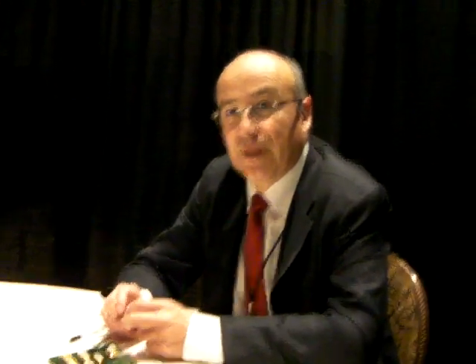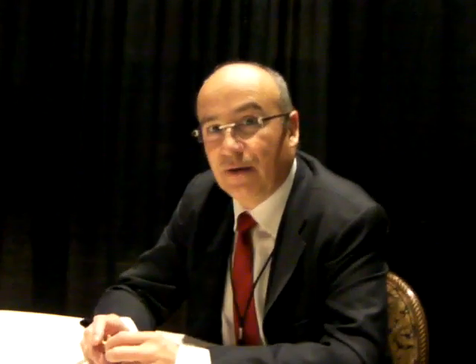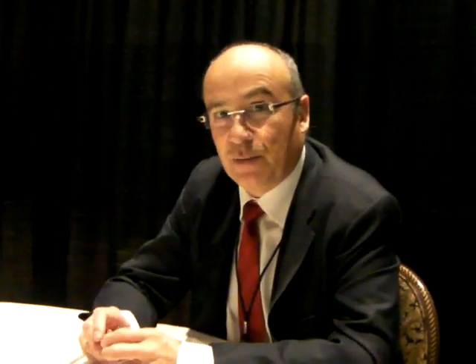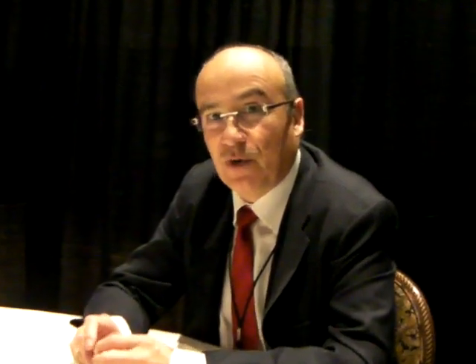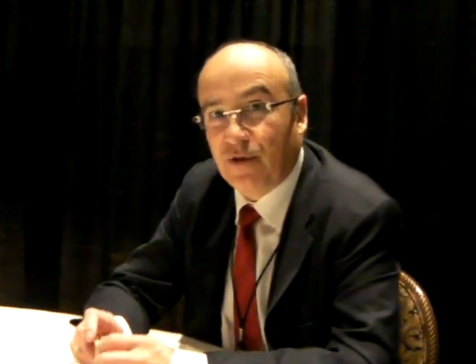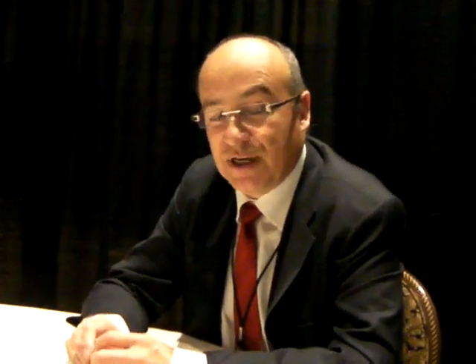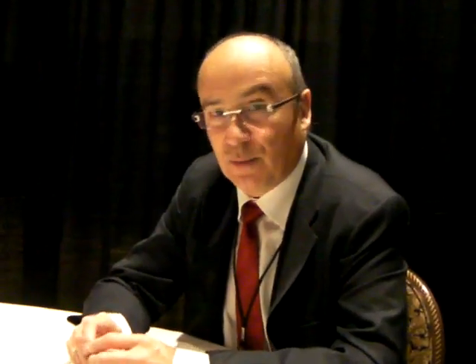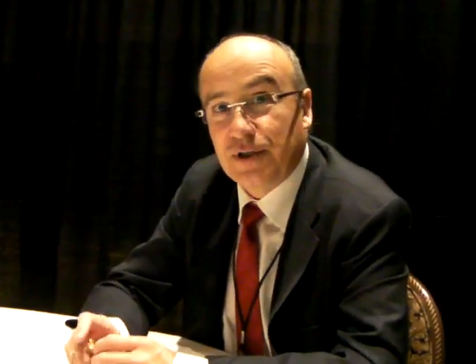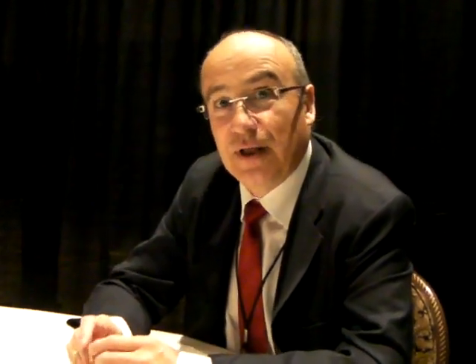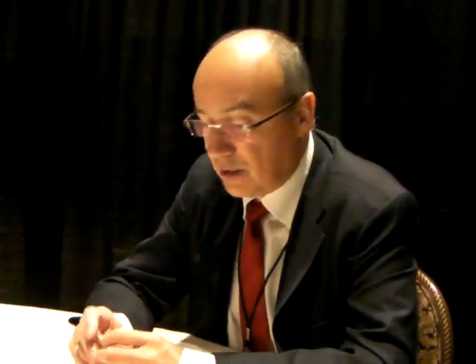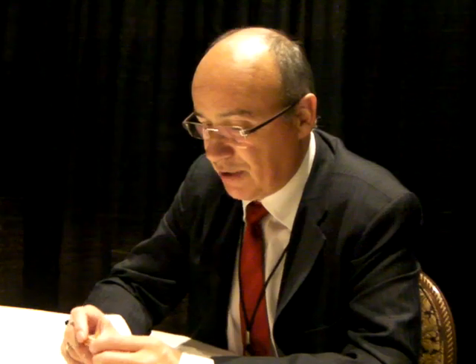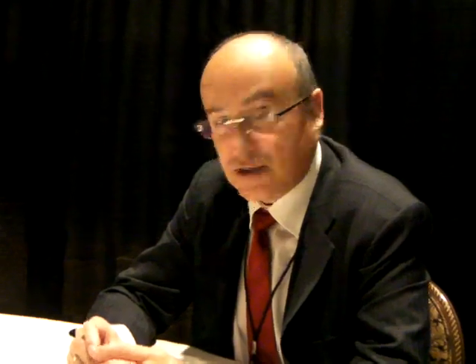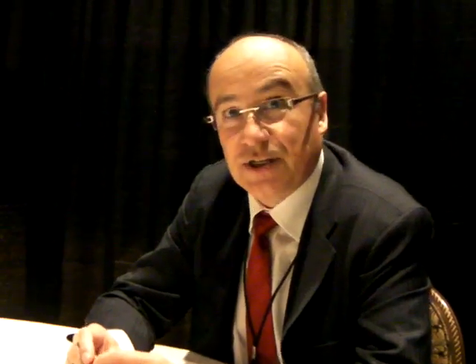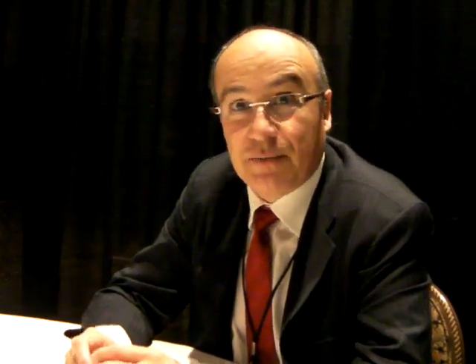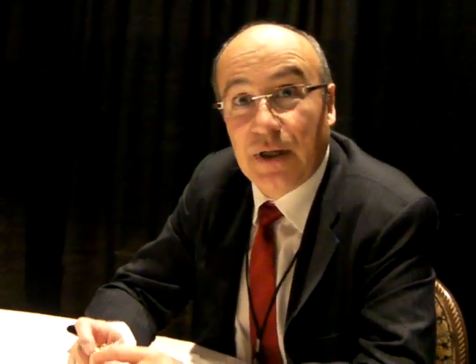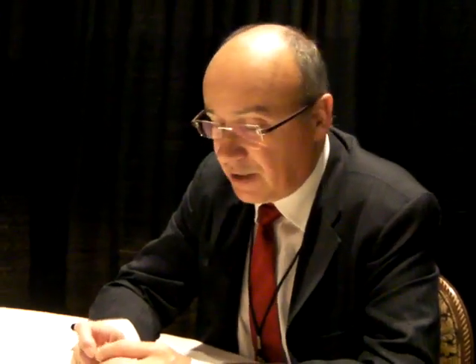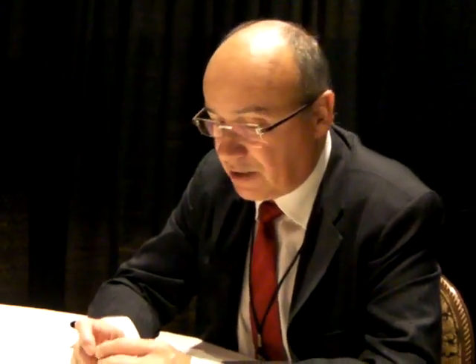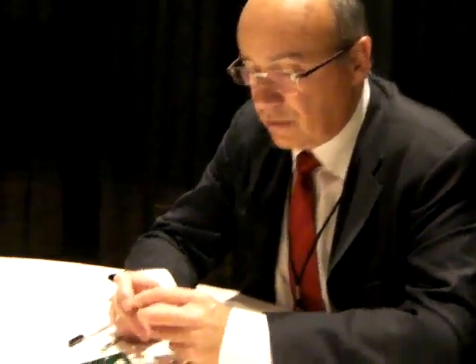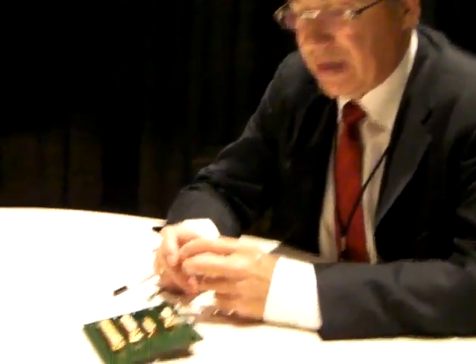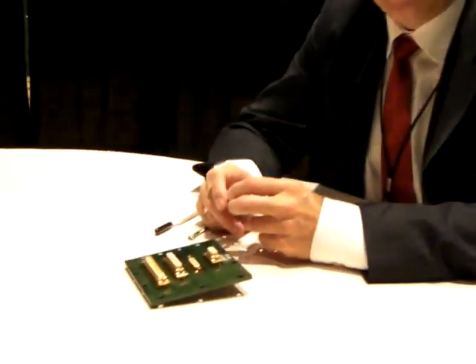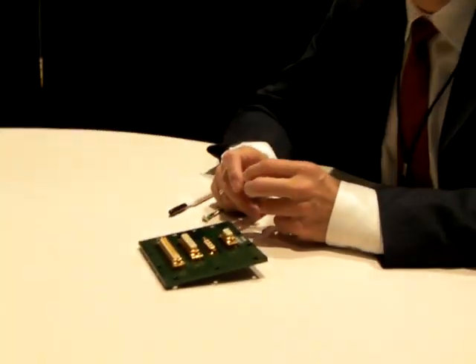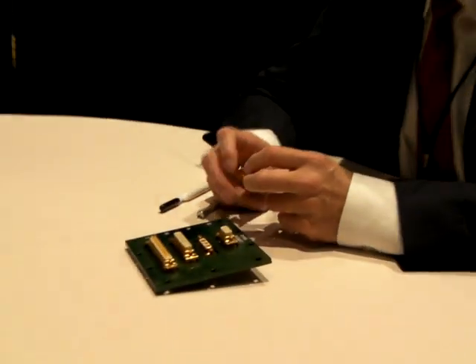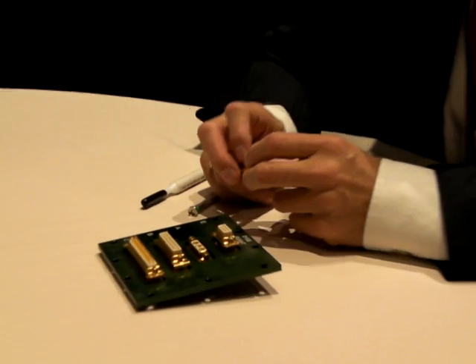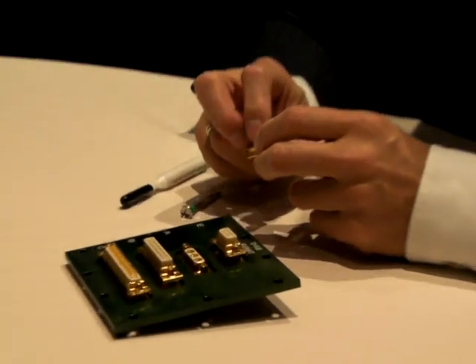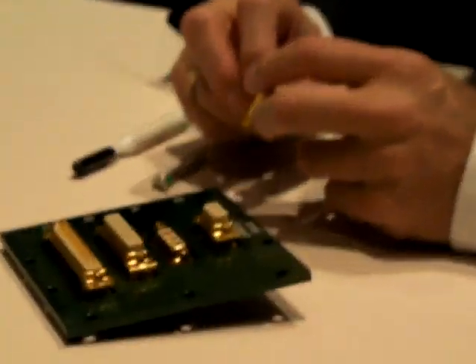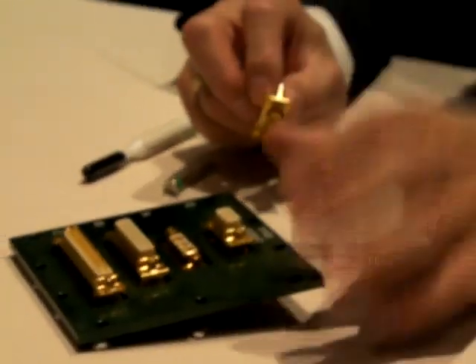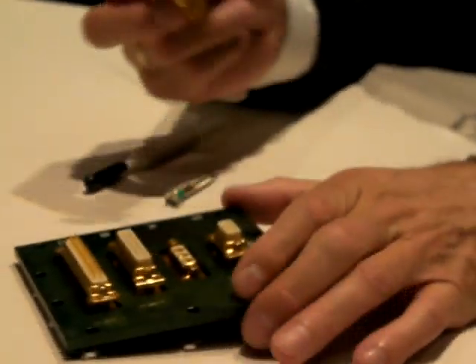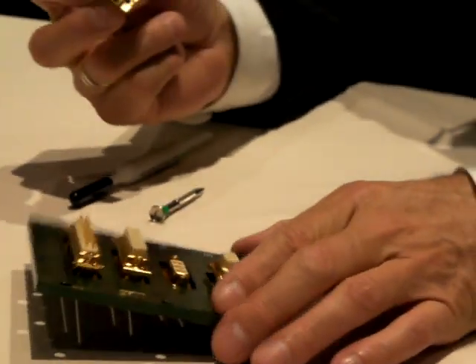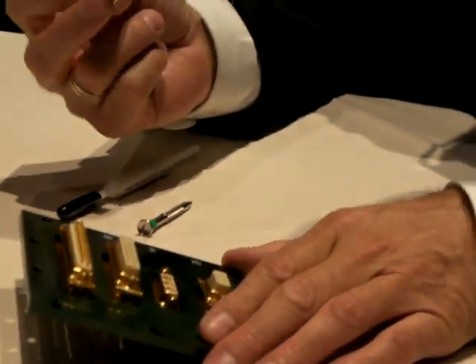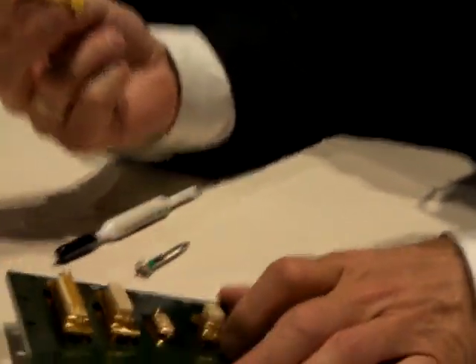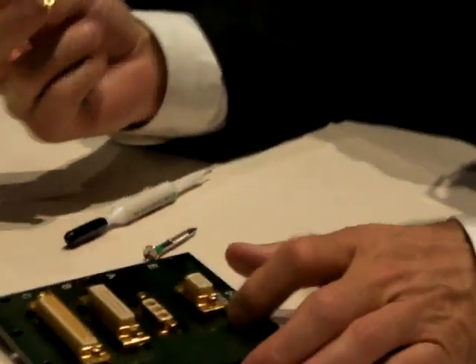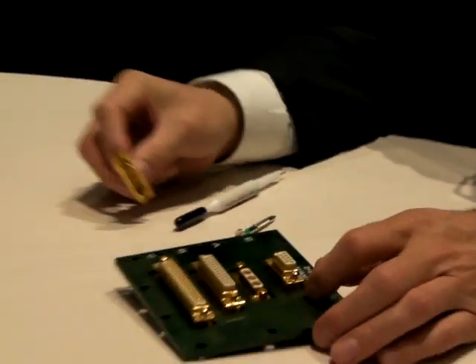Jean-Michel Bourin from CNK Component. I'll present the fast-locking system dedicated to space applications and satellites. This is a D-Sub for space.